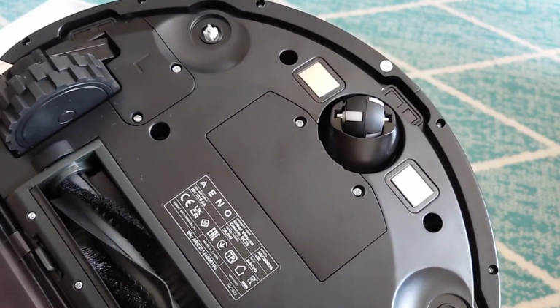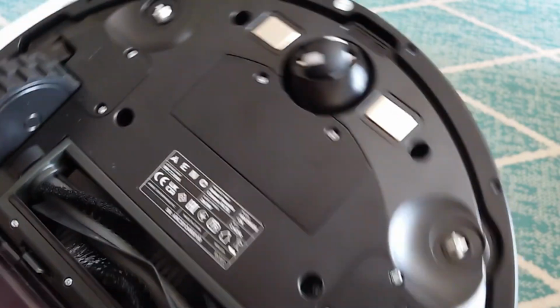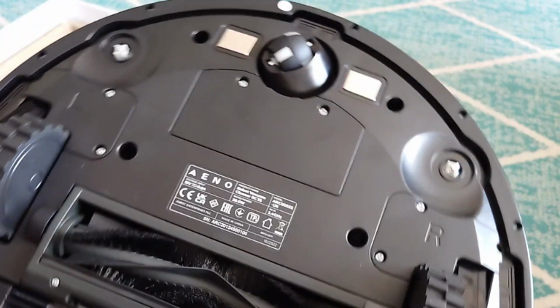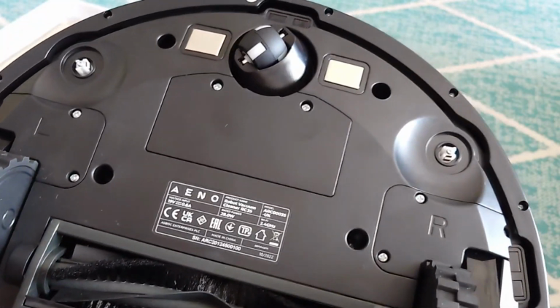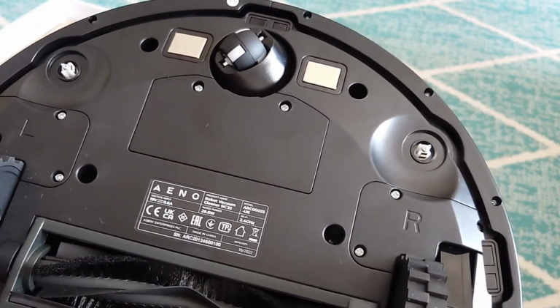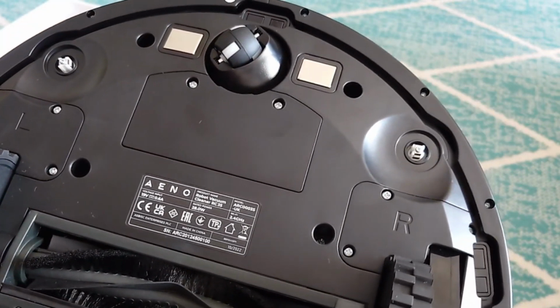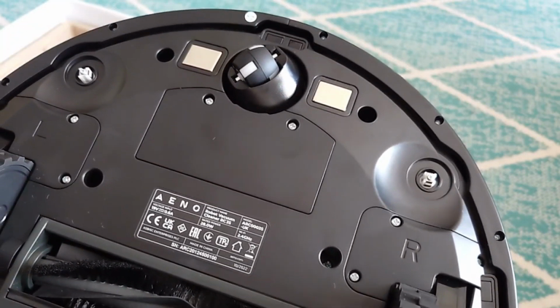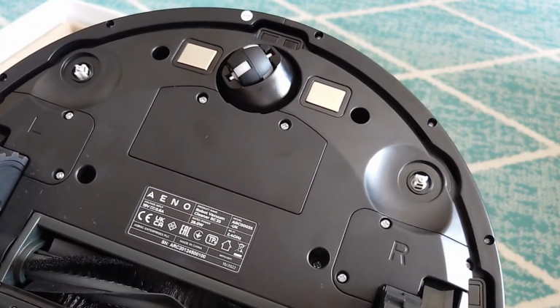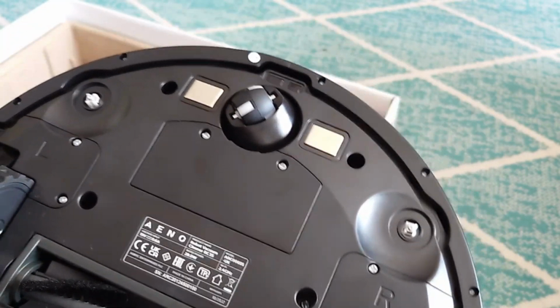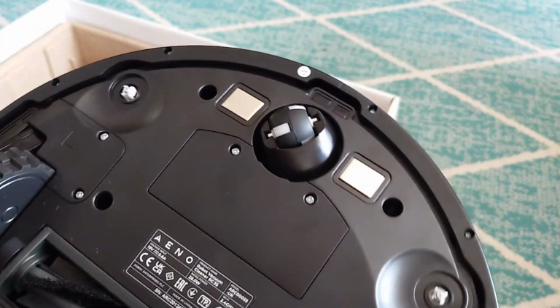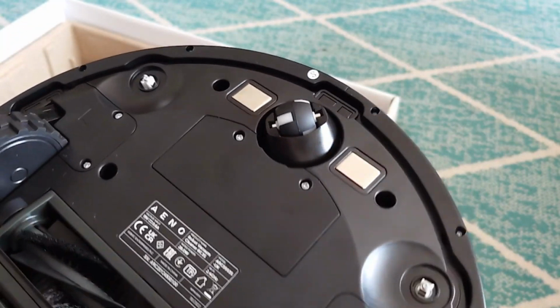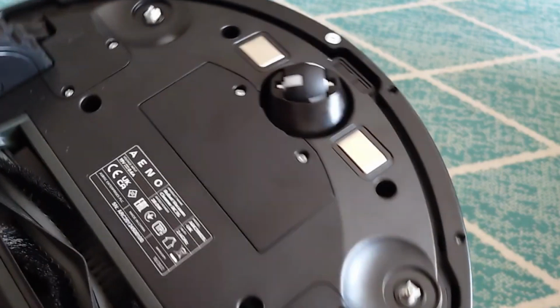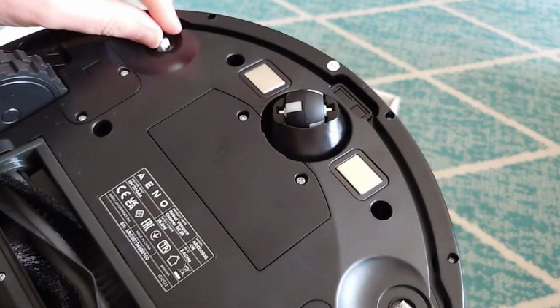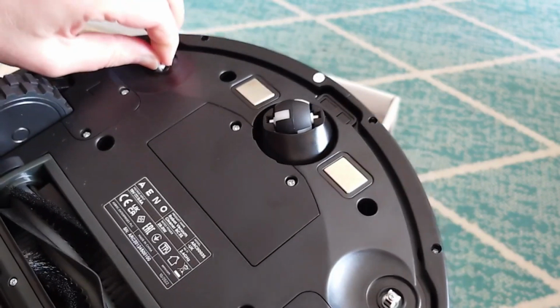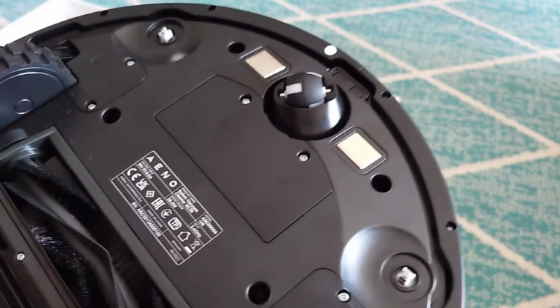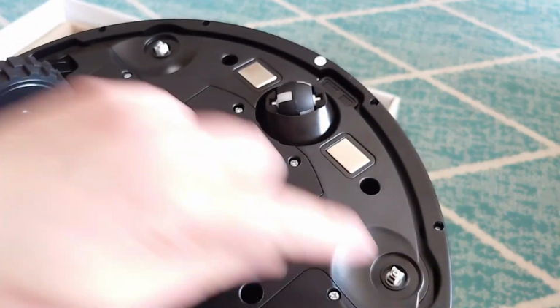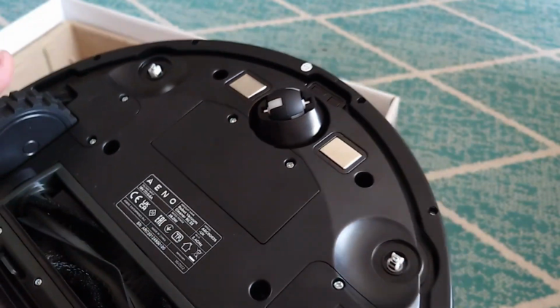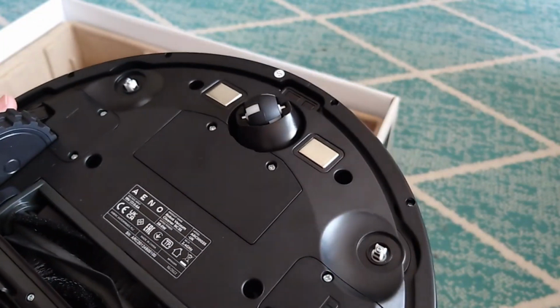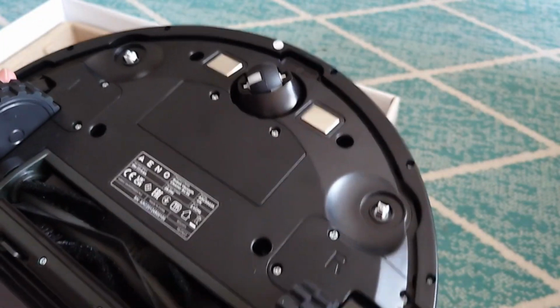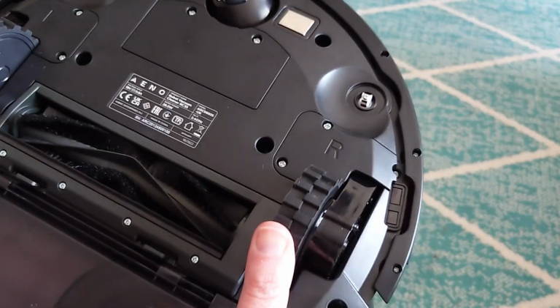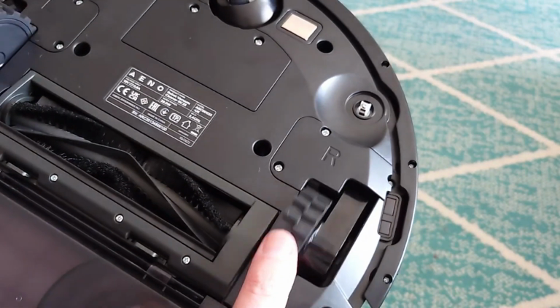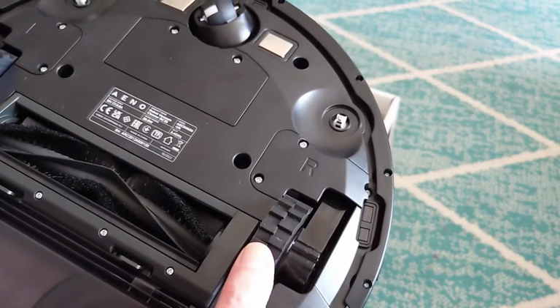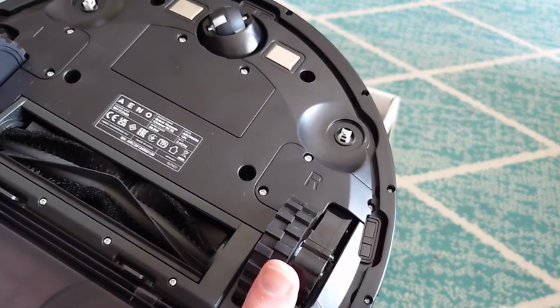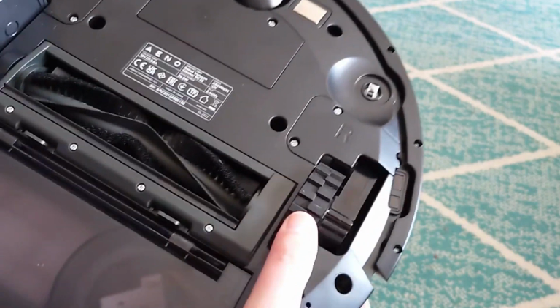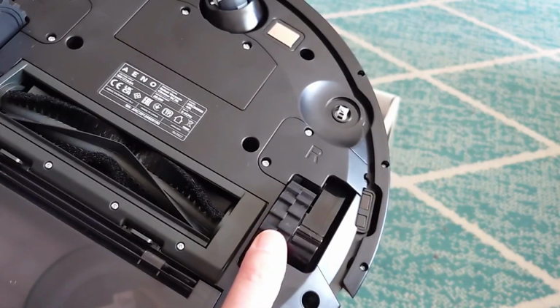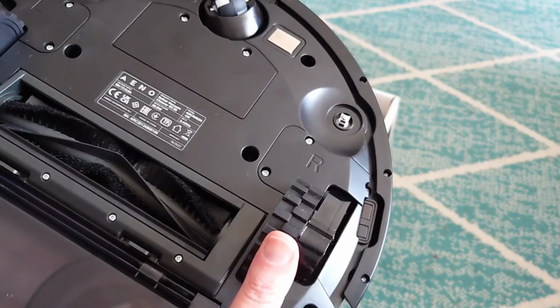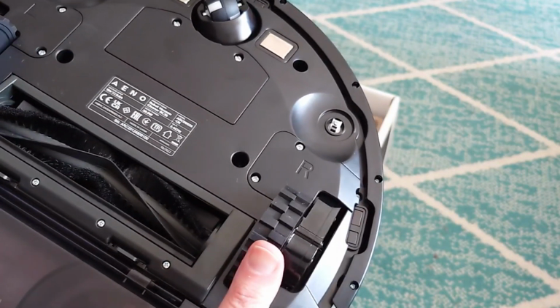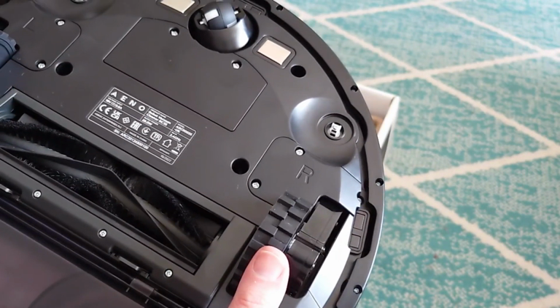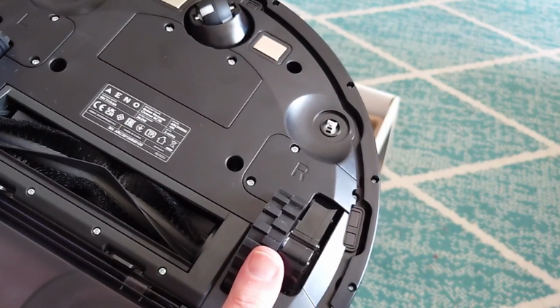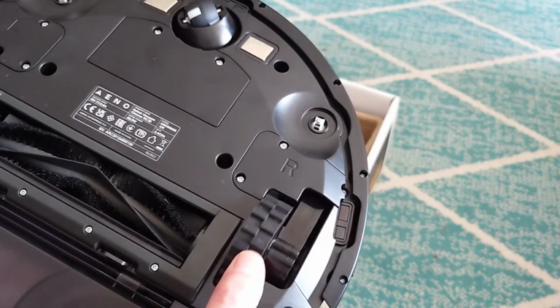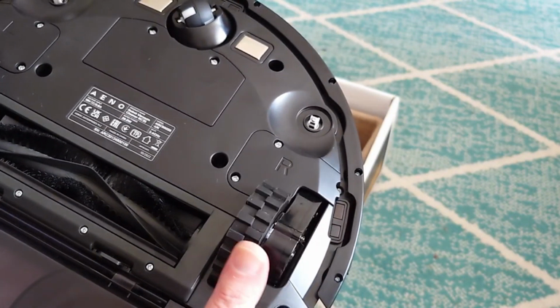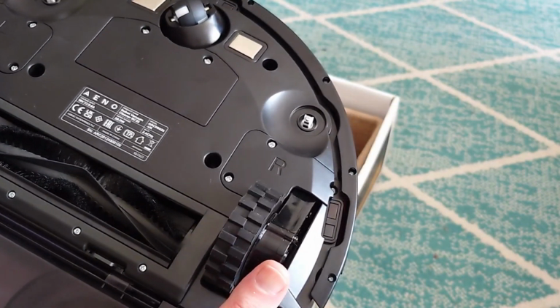This is the bottom view. You can see the adapters. The pads go on here. The wheels go down here to go over ramps and other objects.